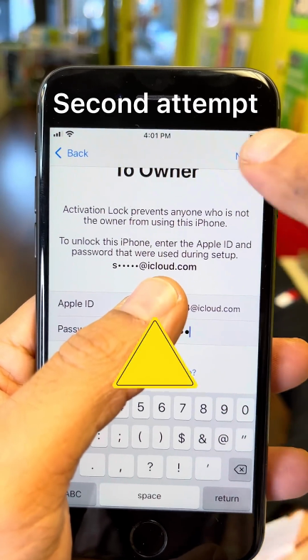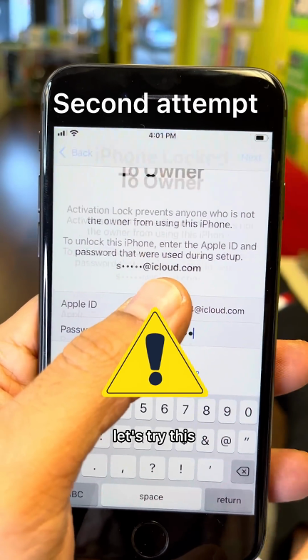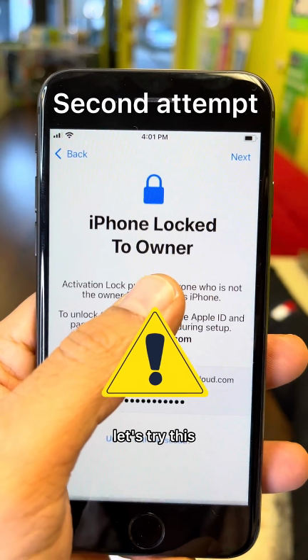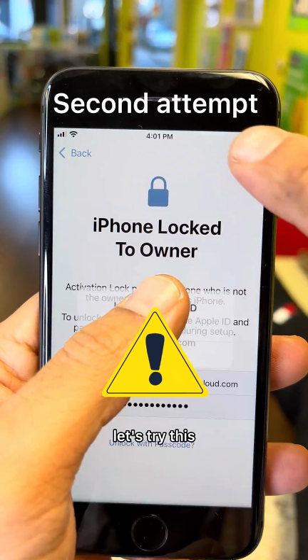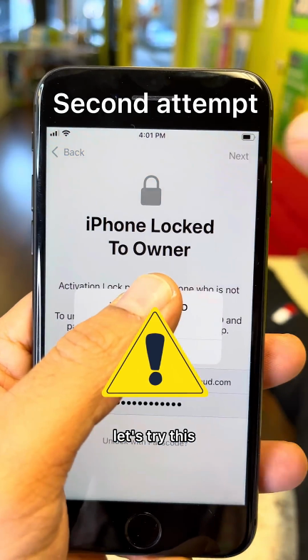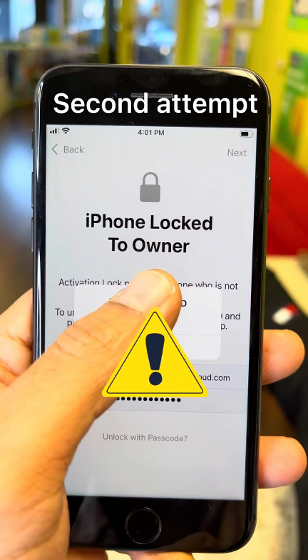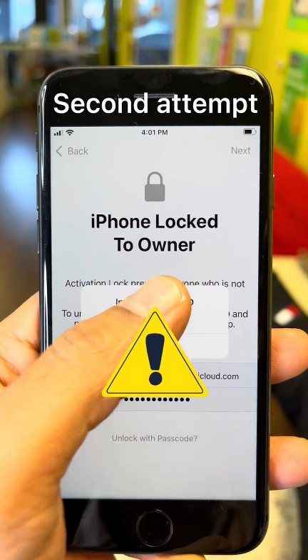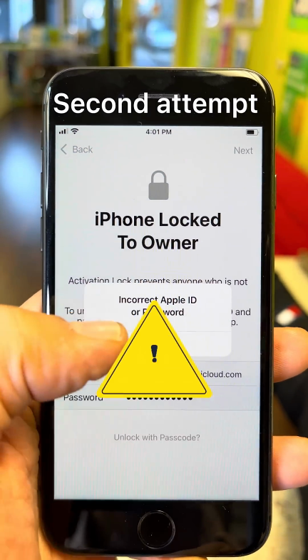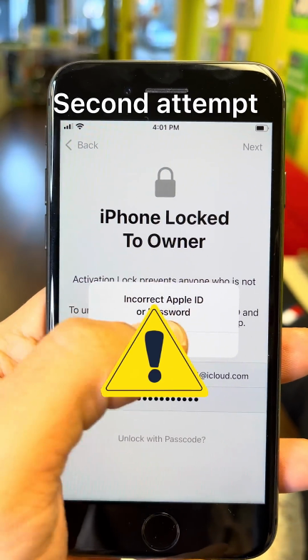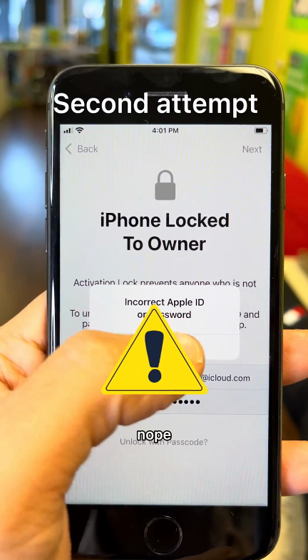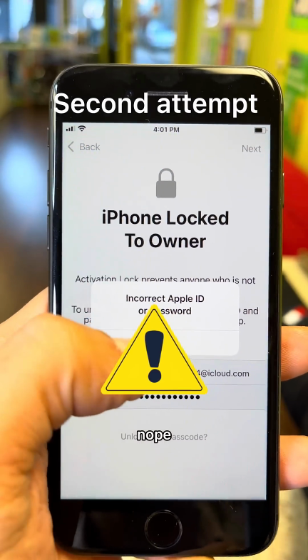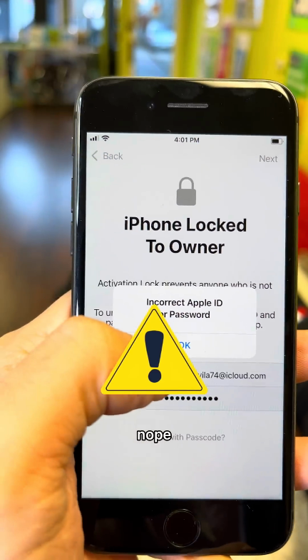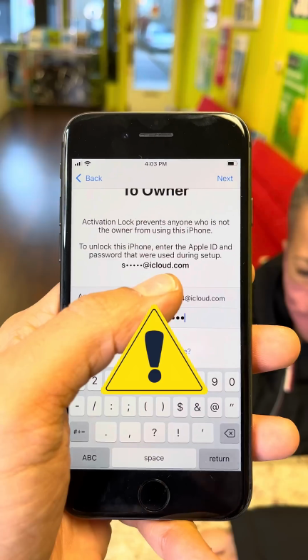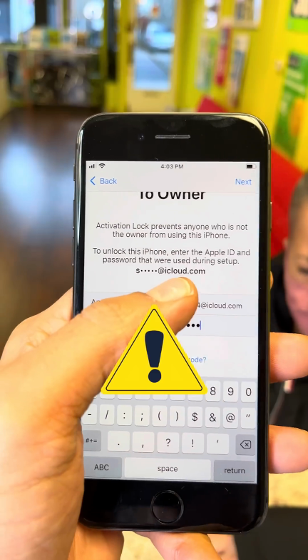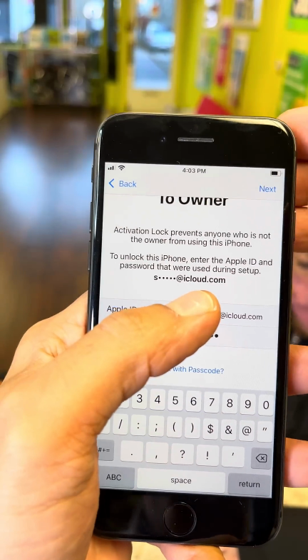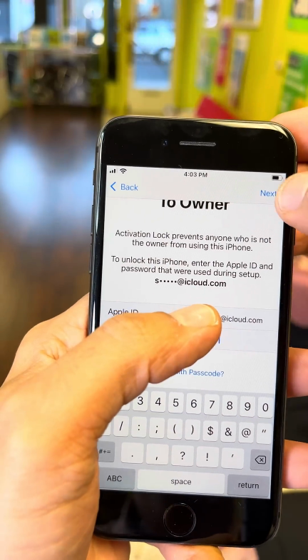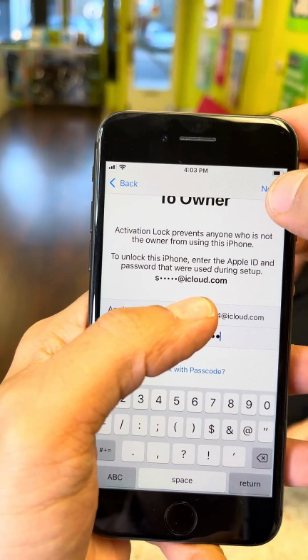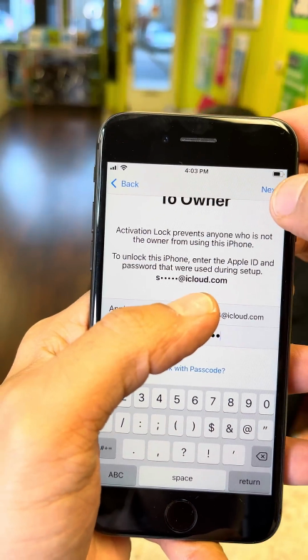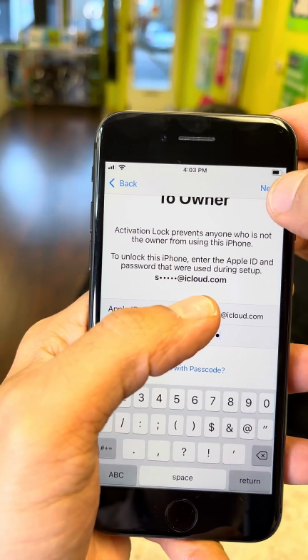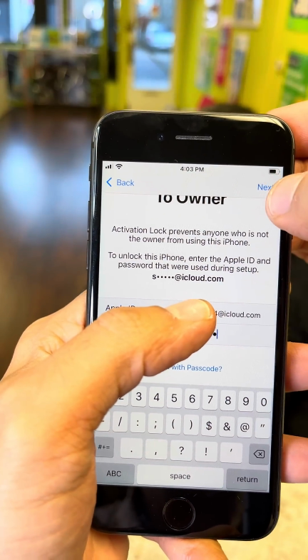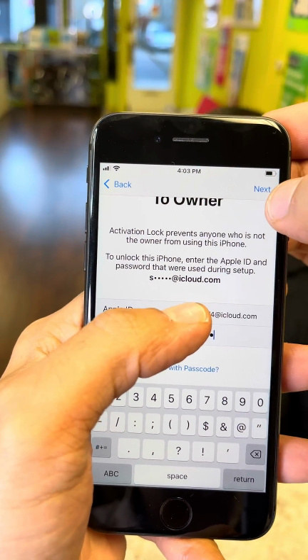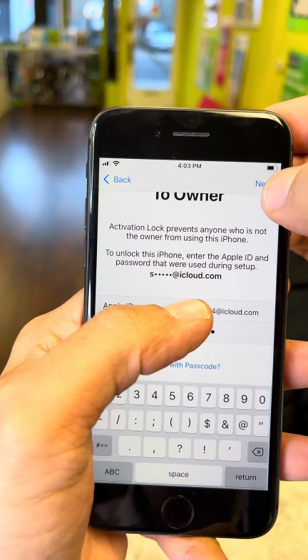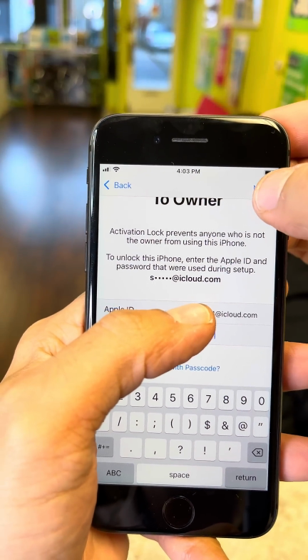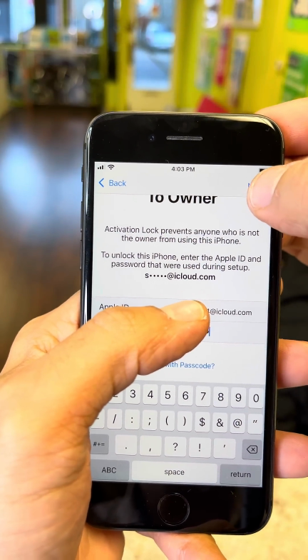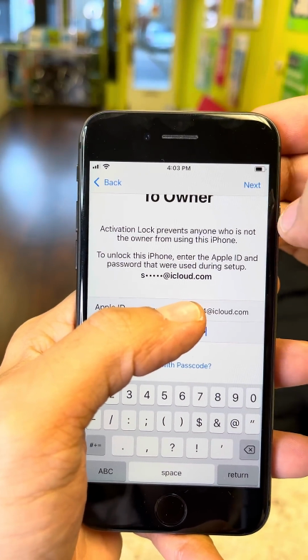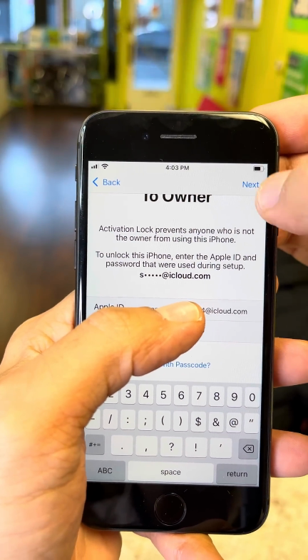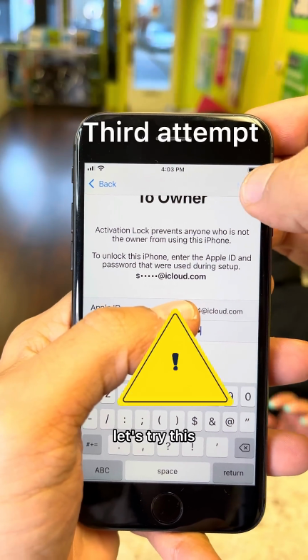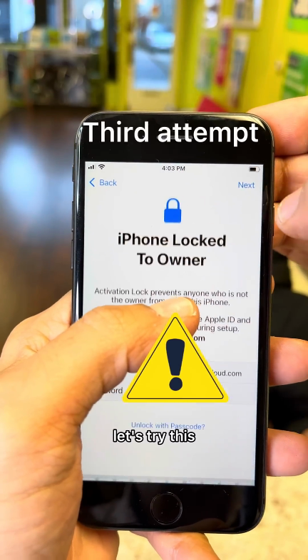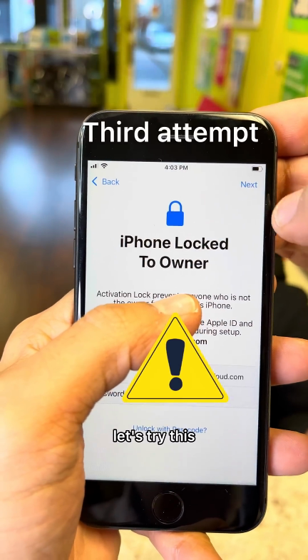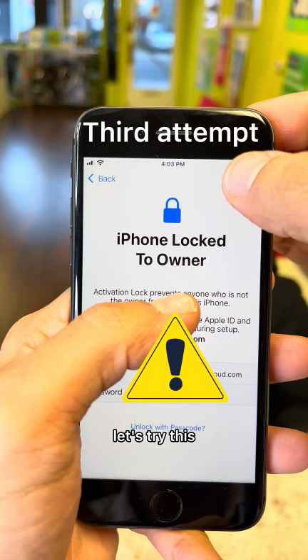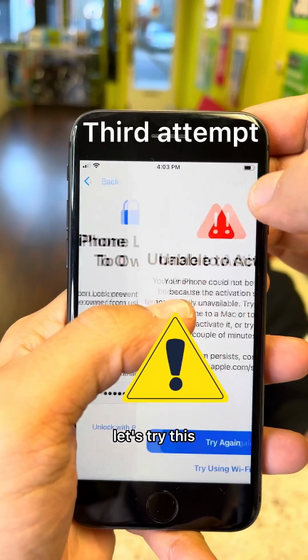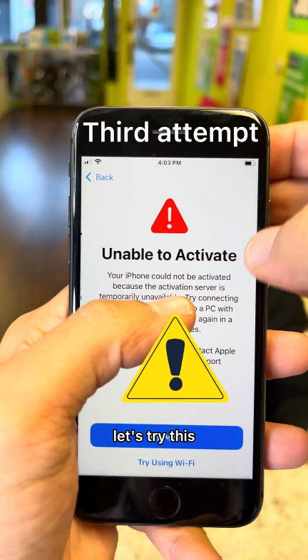Let's try this. Nope — let me see, one number off. Hold up, let's try this.